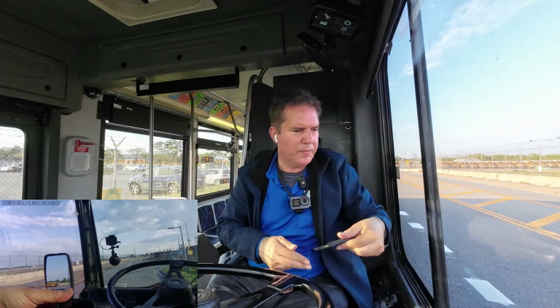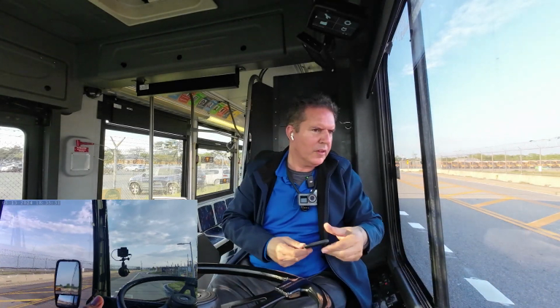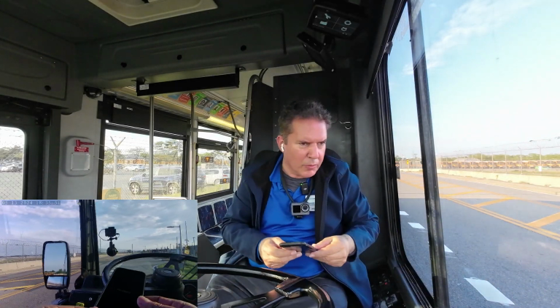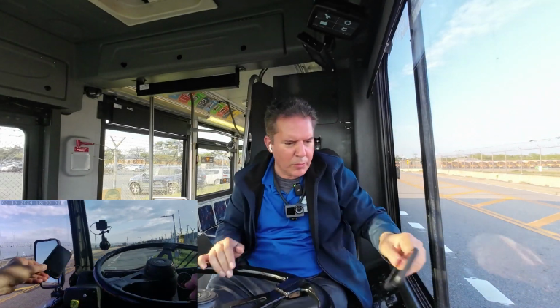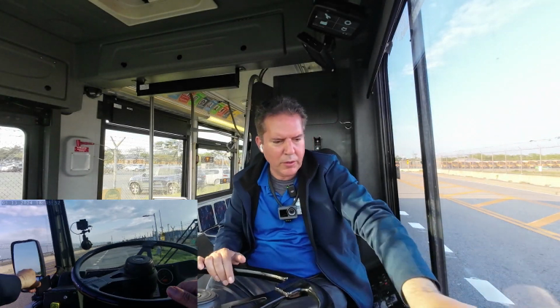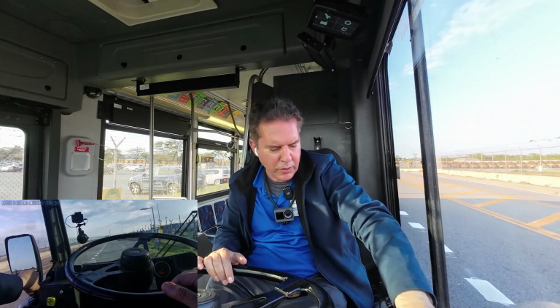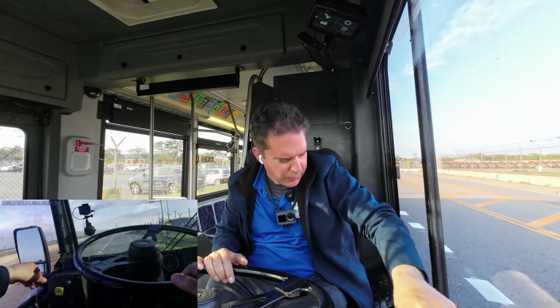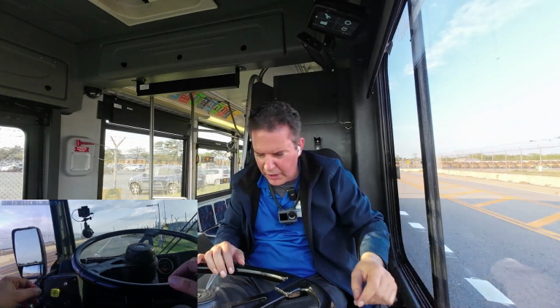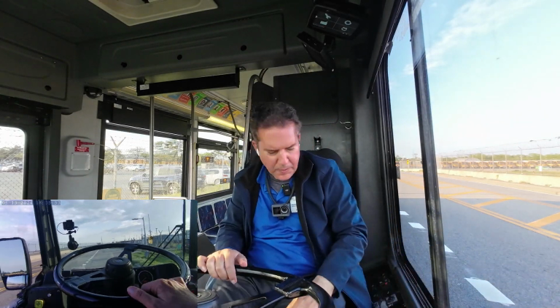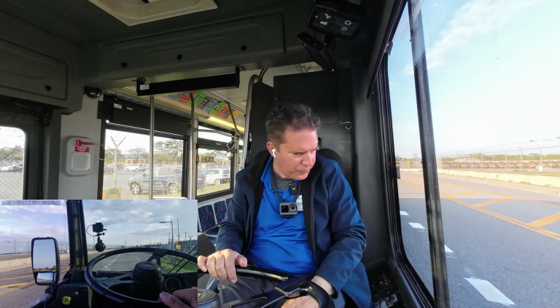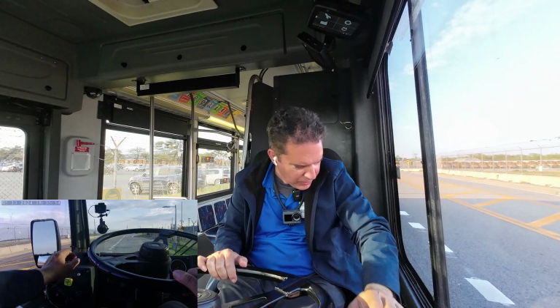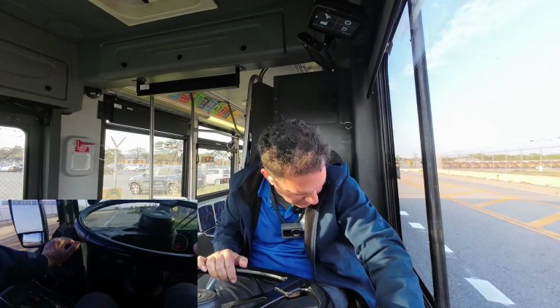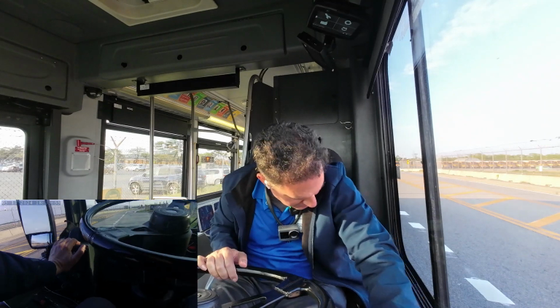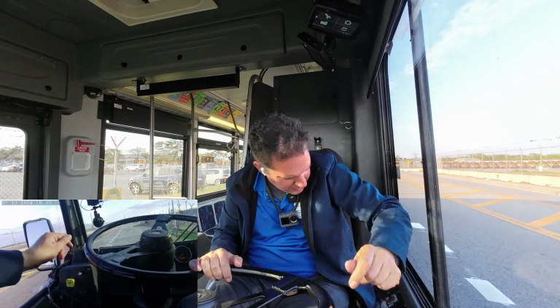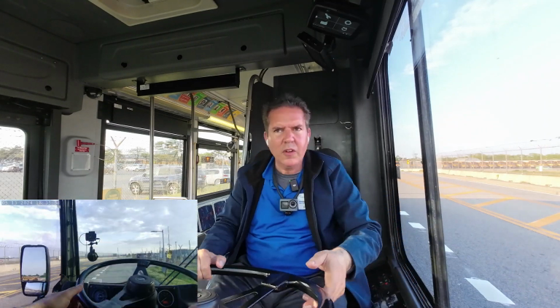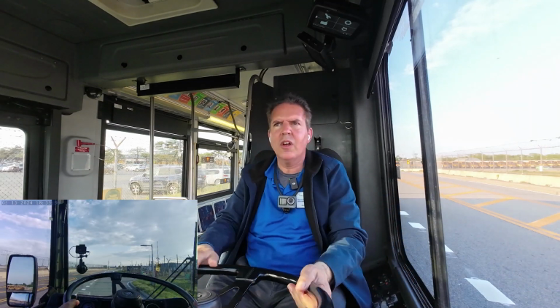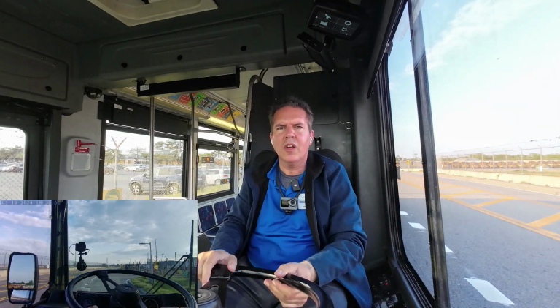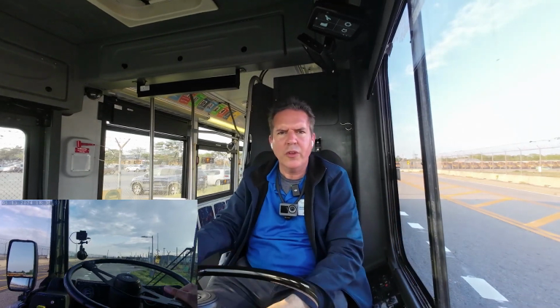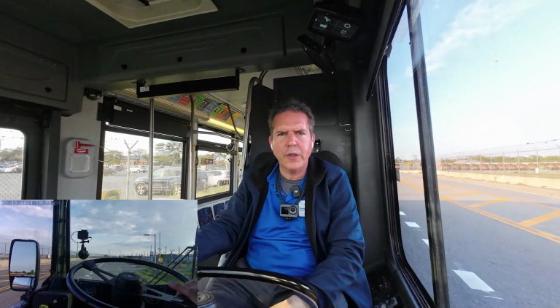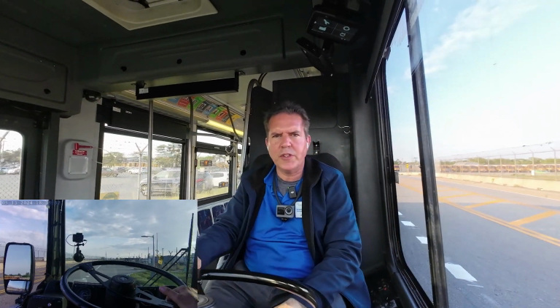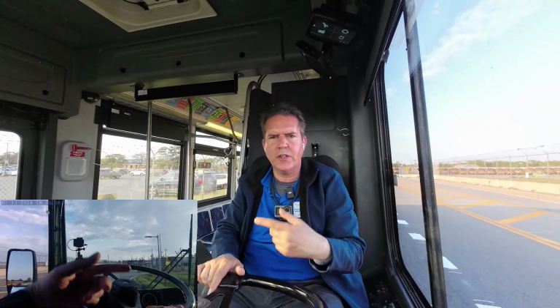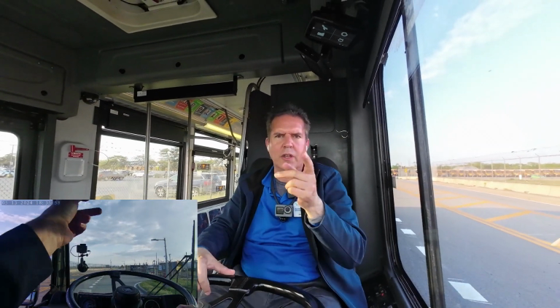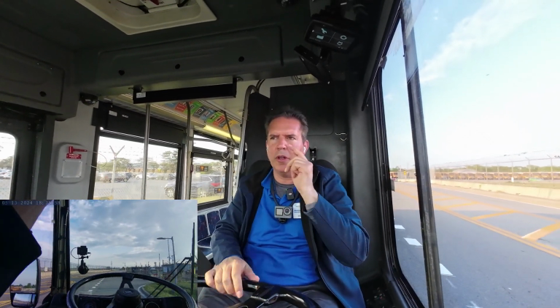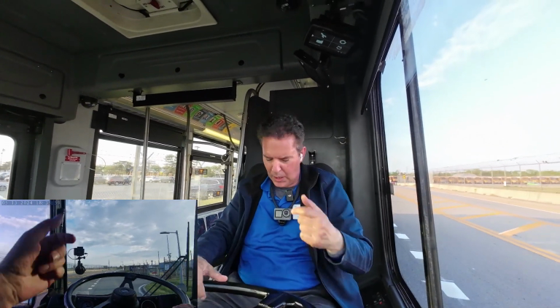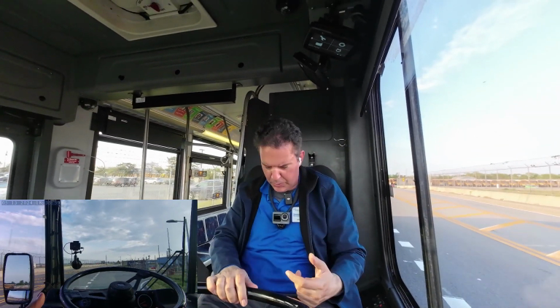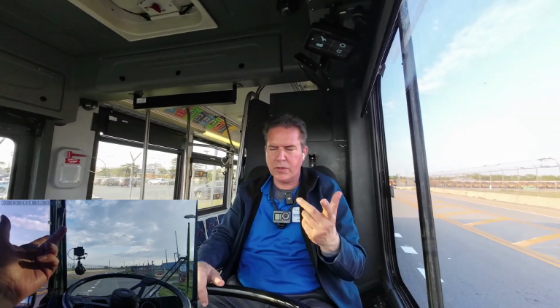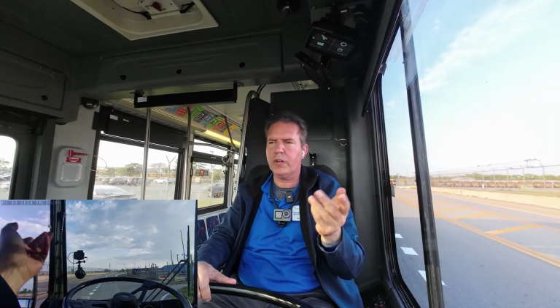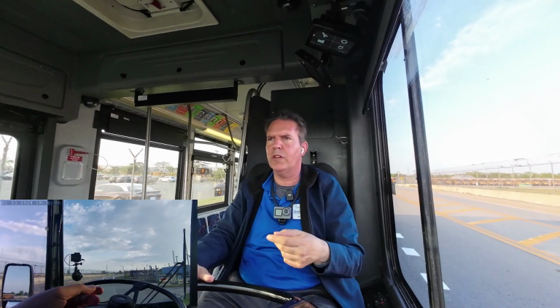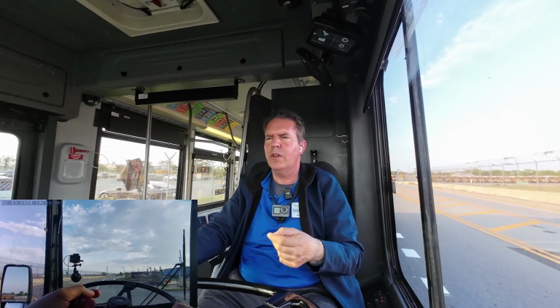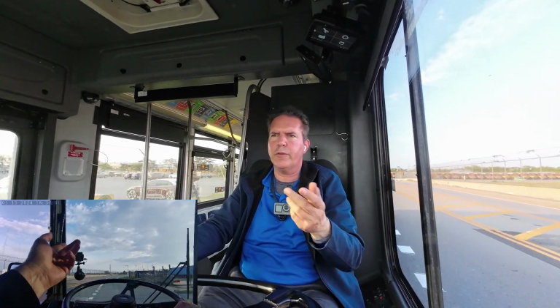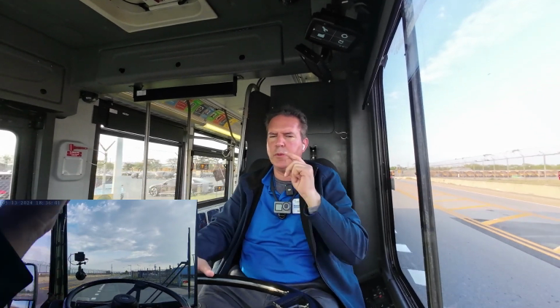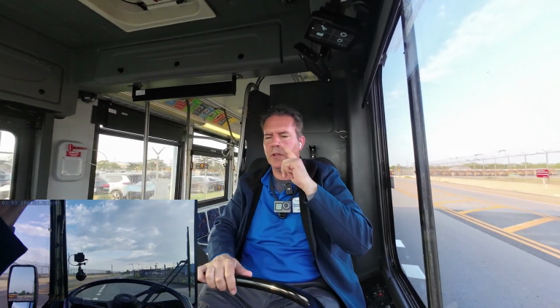I'm recording myself in 4K, 30 frames per second. That's camera A, camera B. It's 4K, 30 frames per second.